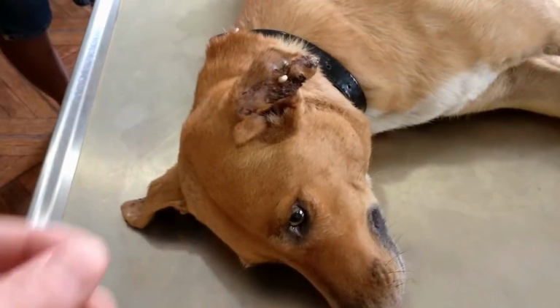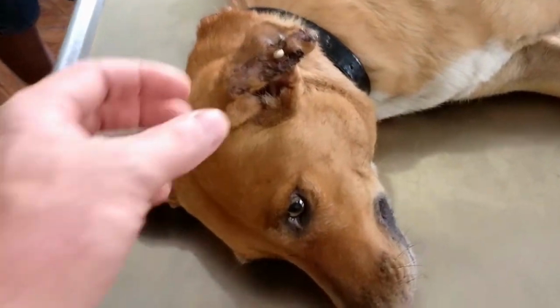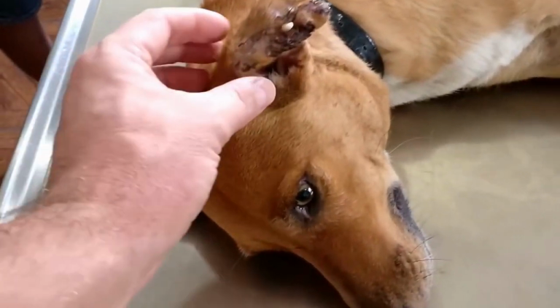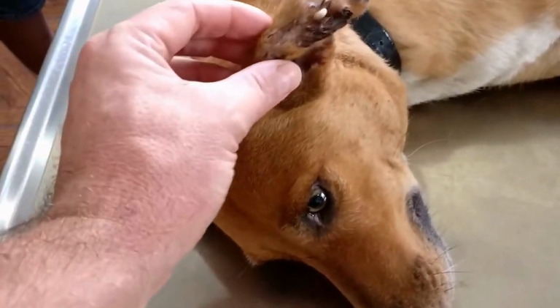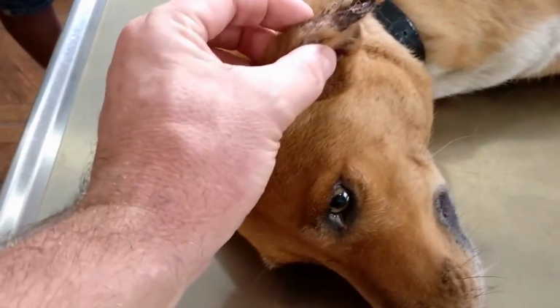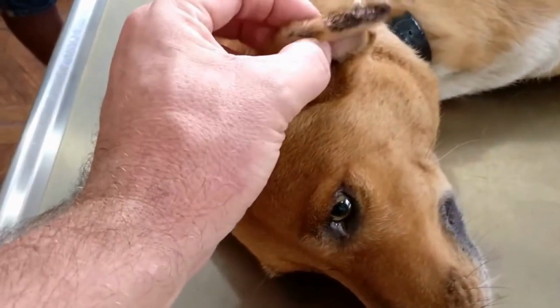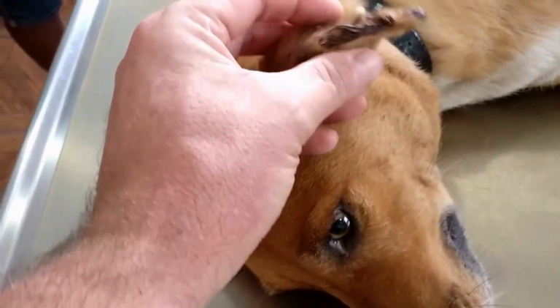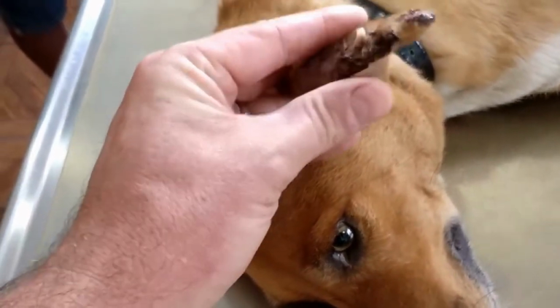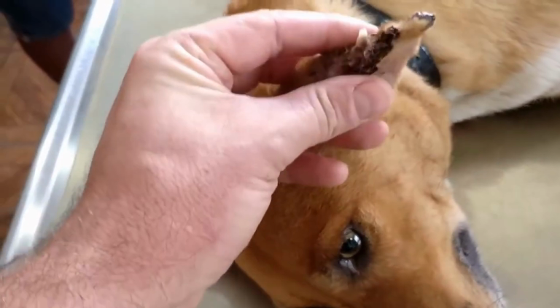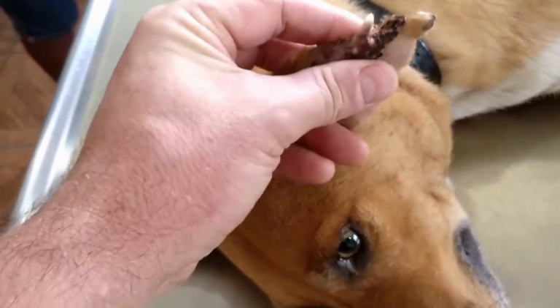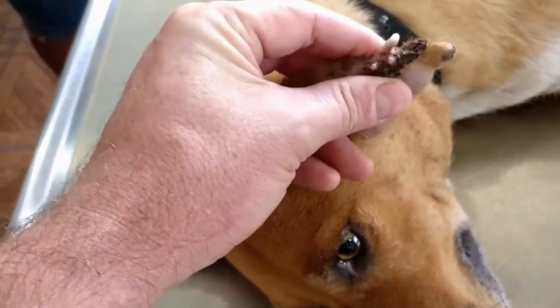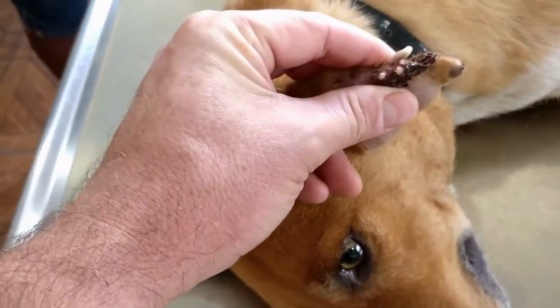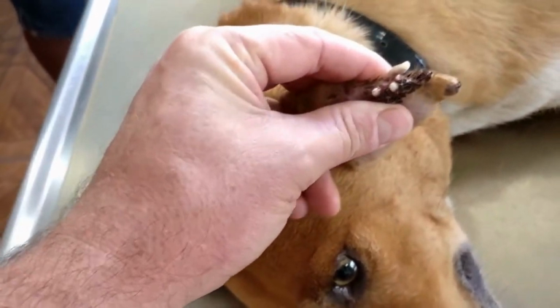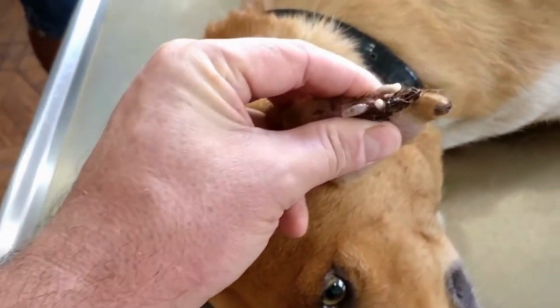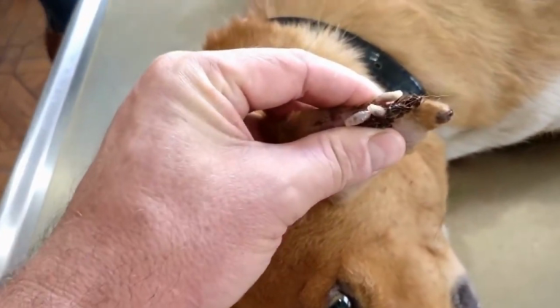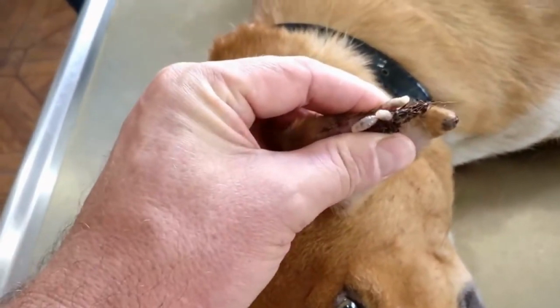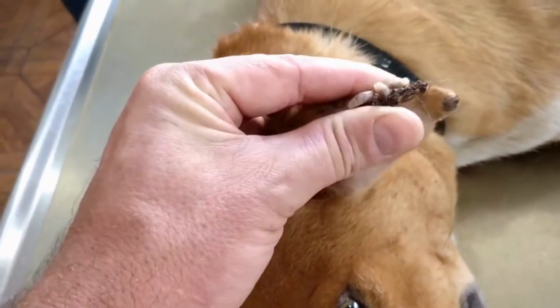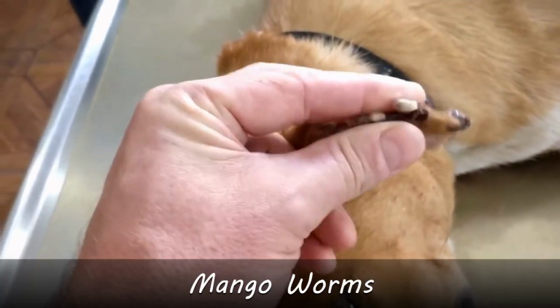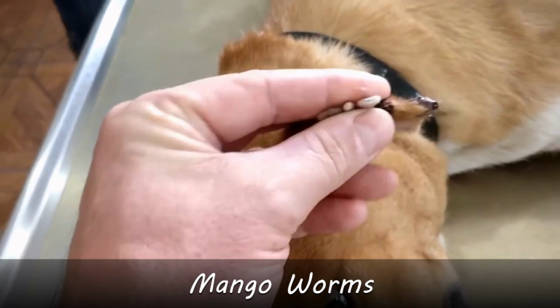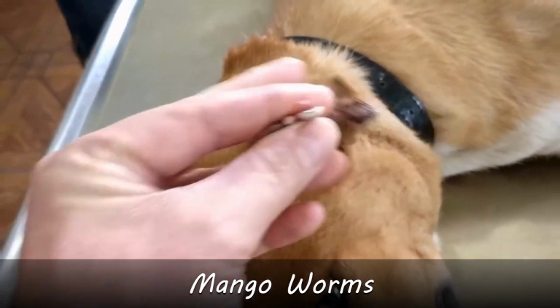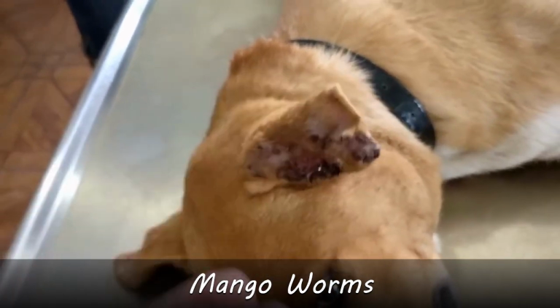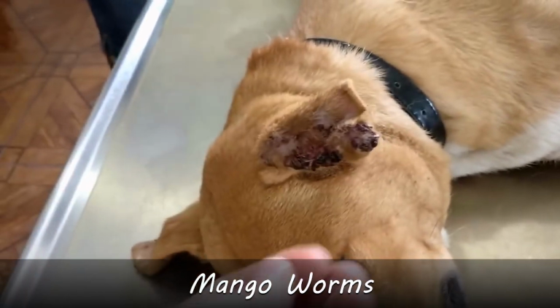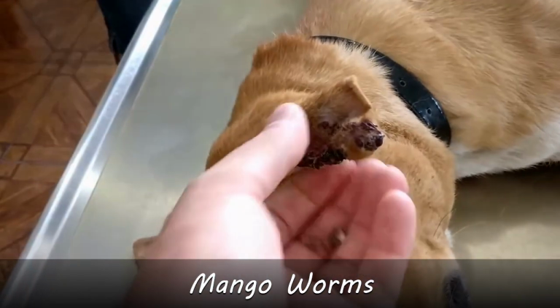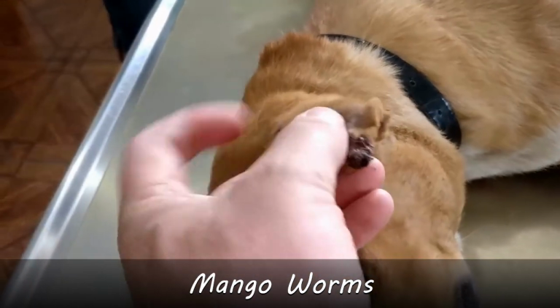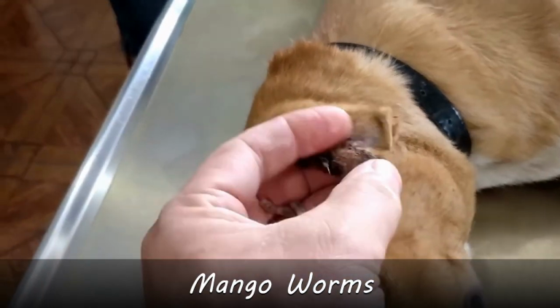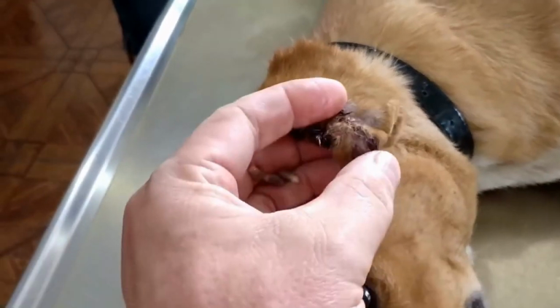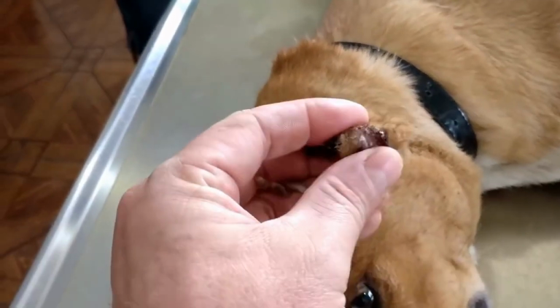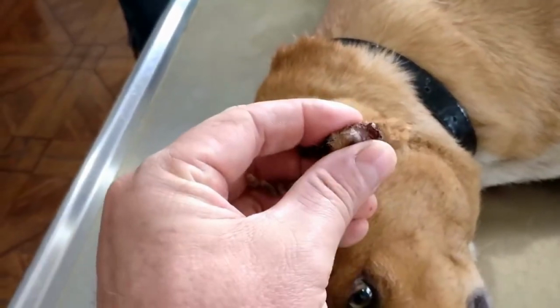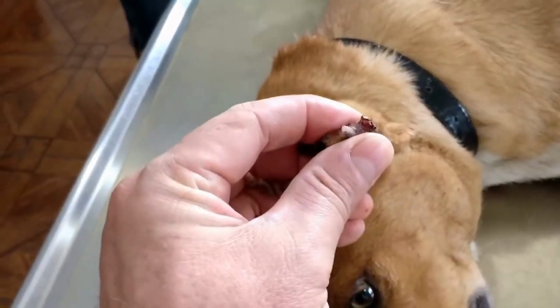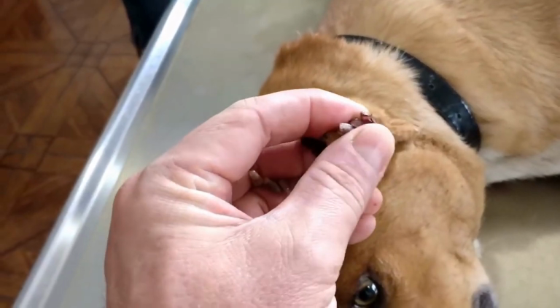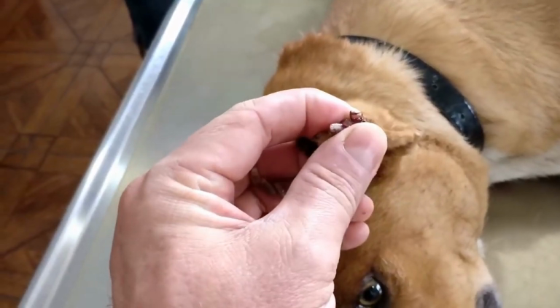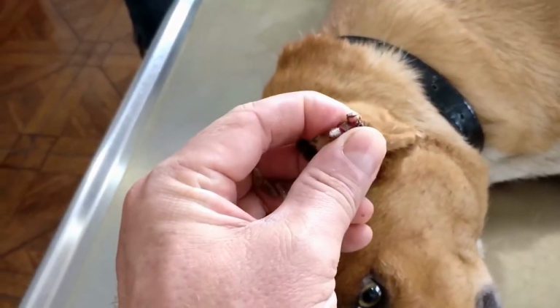Here we go. A few maggots in the ears. One, two, three, four, five.